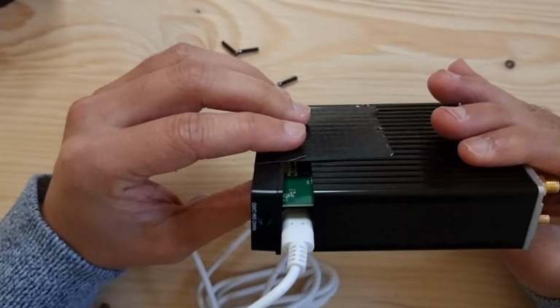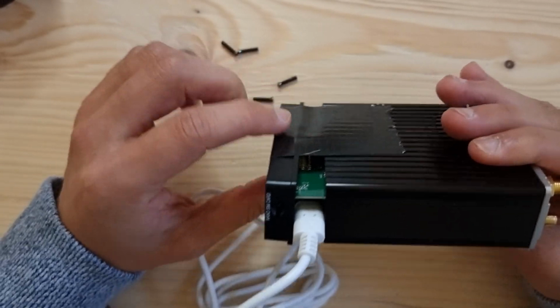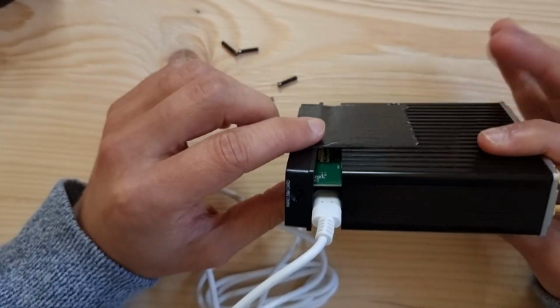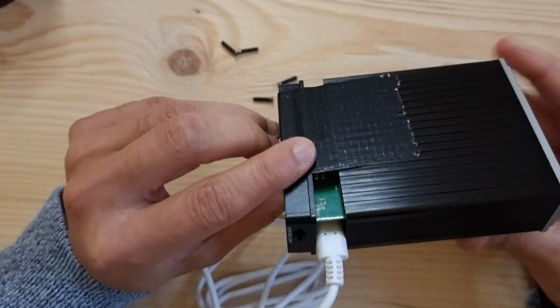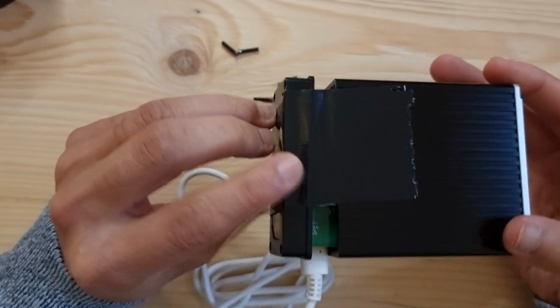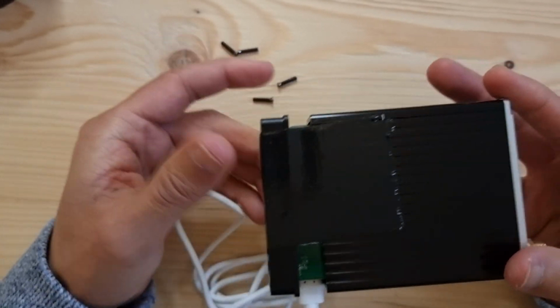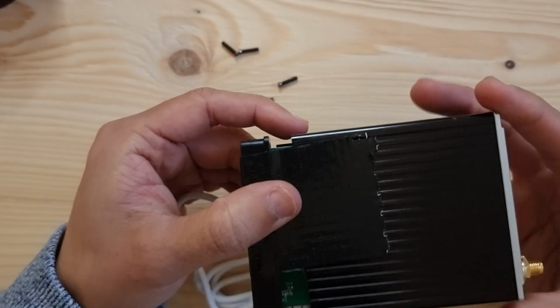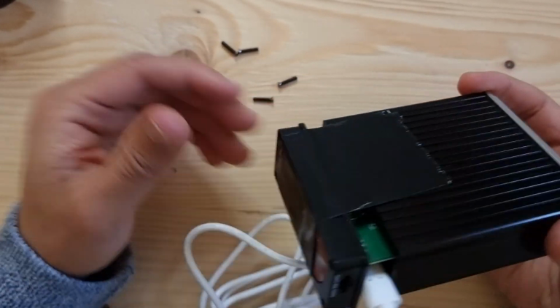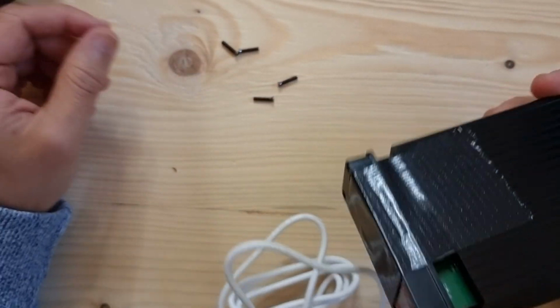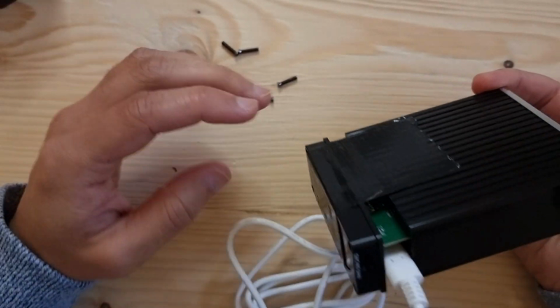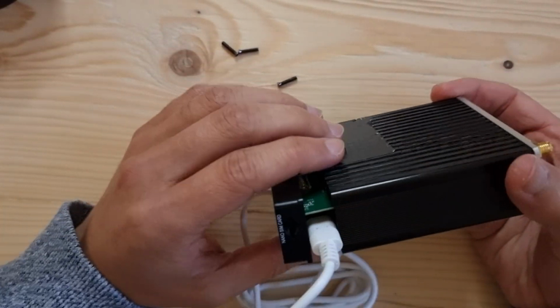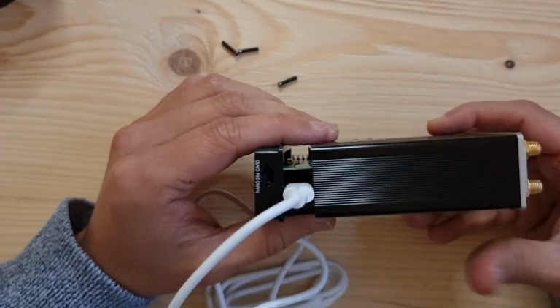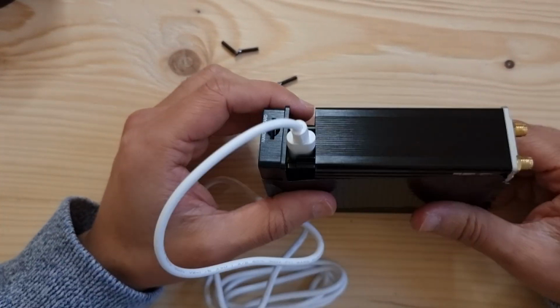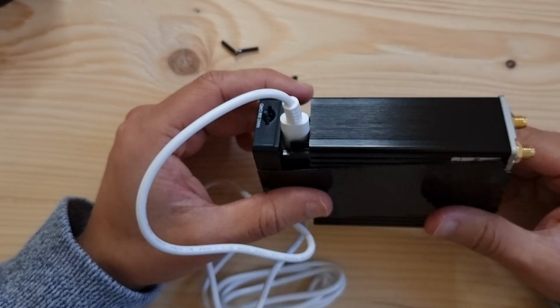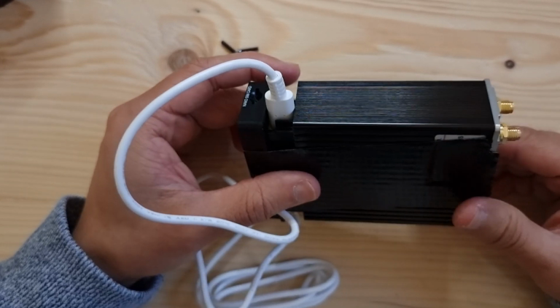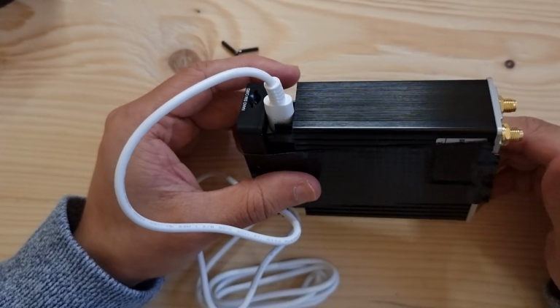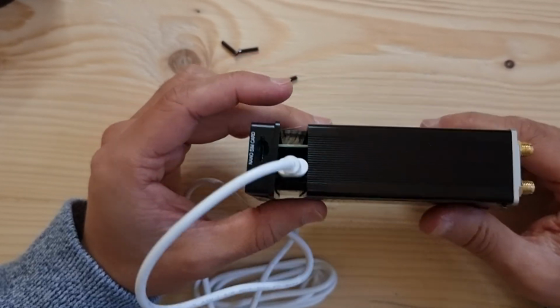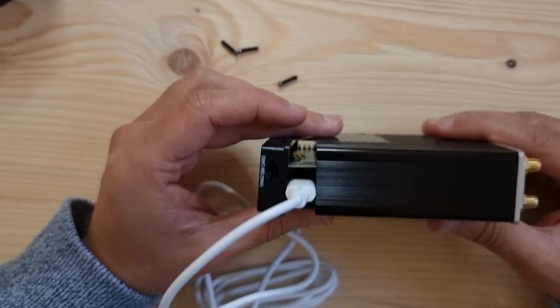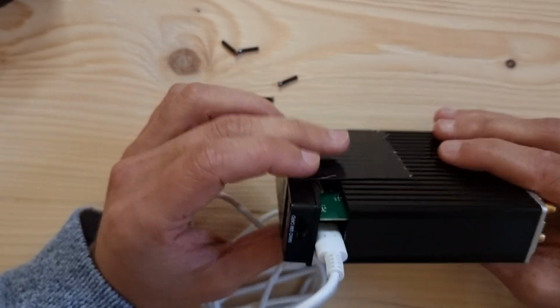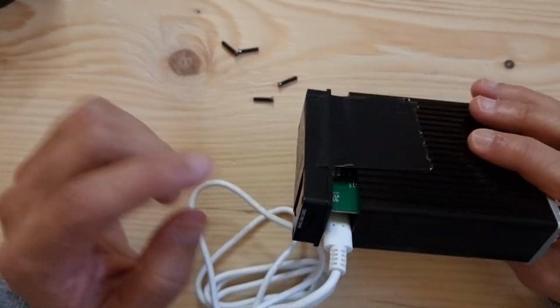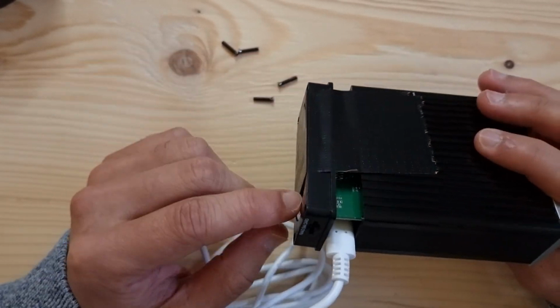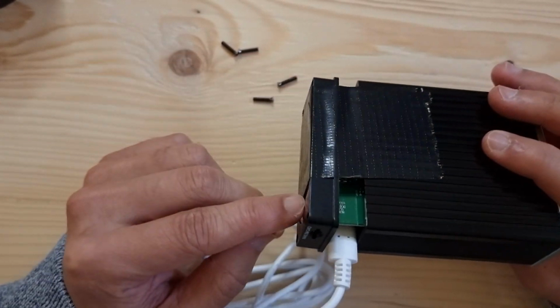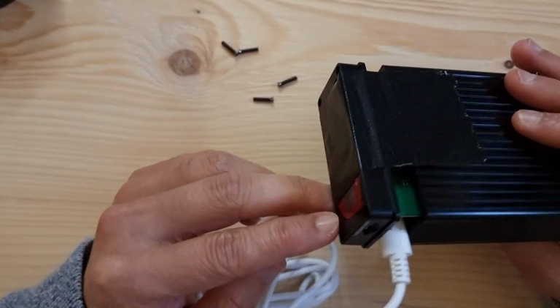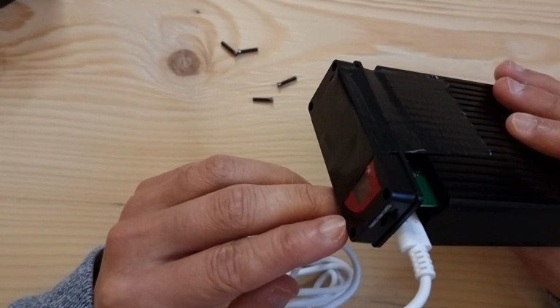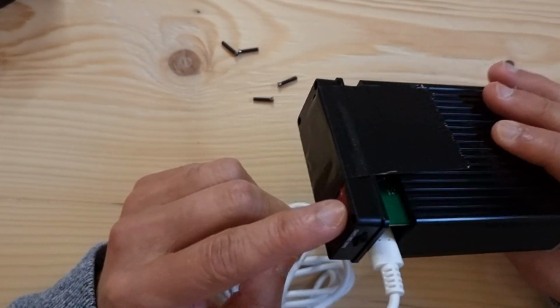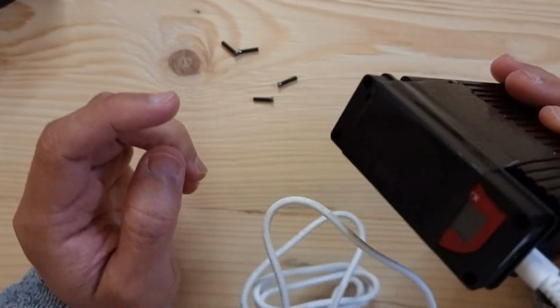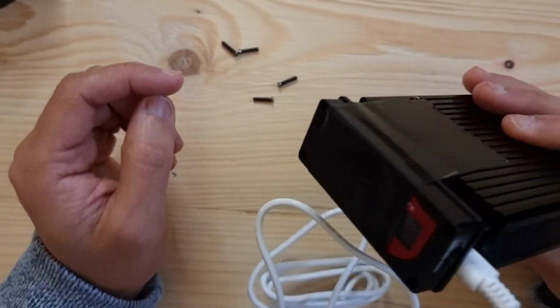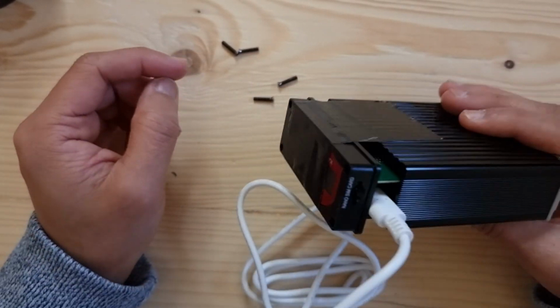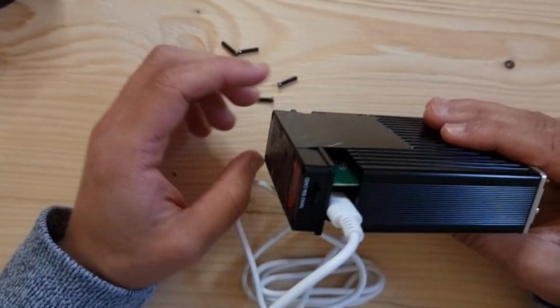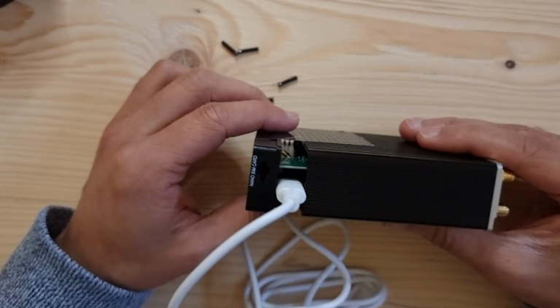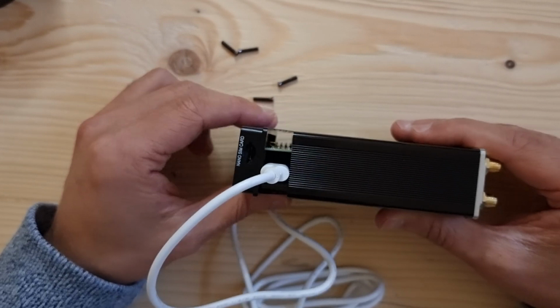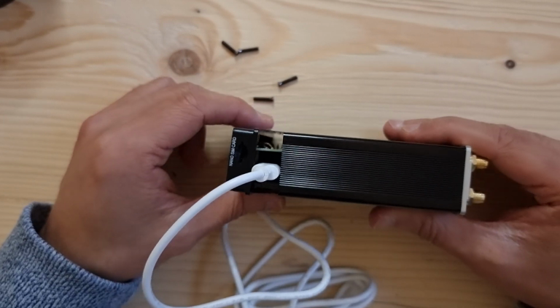I'm just going to fire this back up. But there's the quick fix for a broken power port on your CO-TX3 miner. Take care.